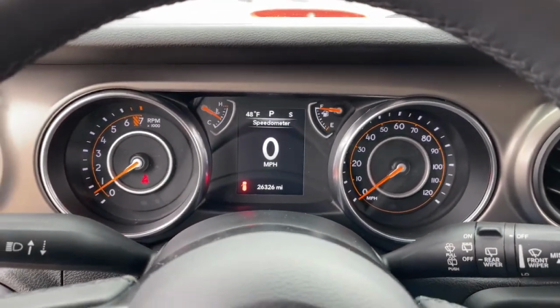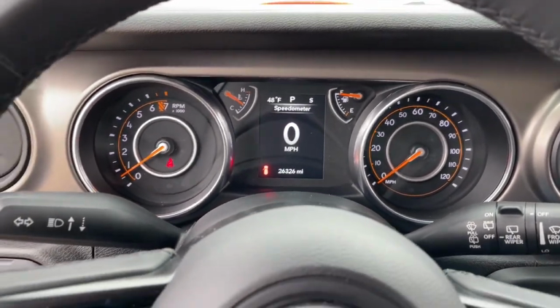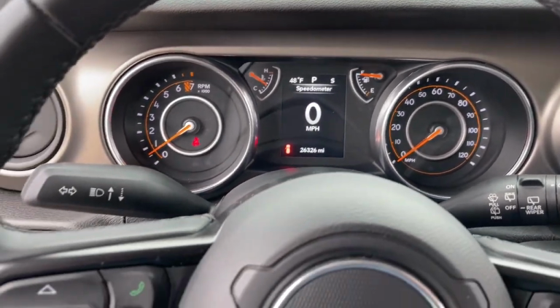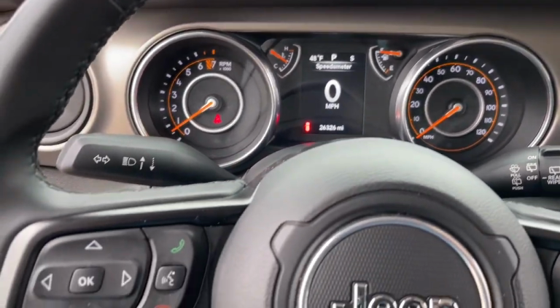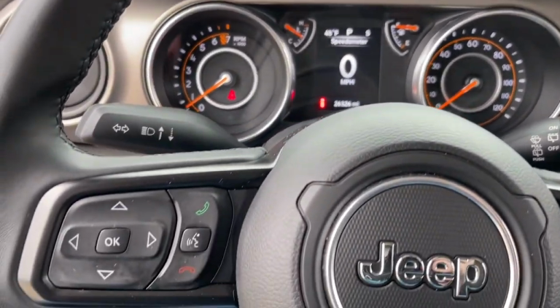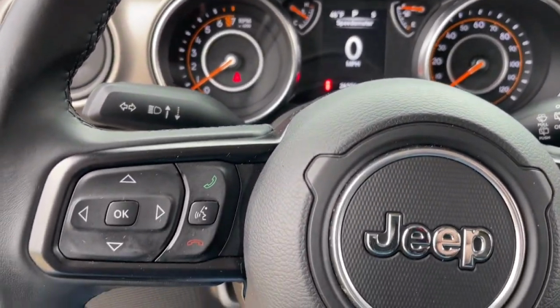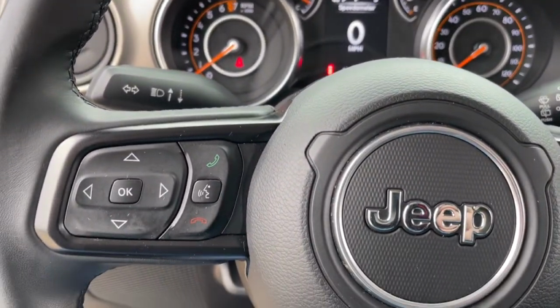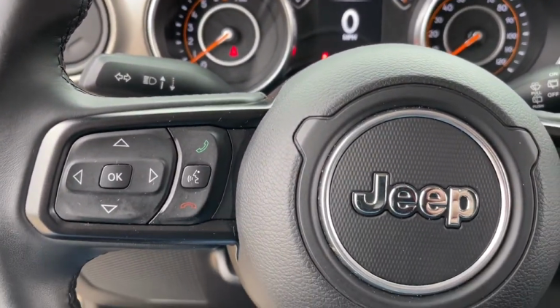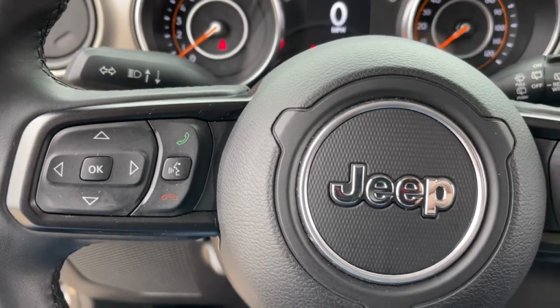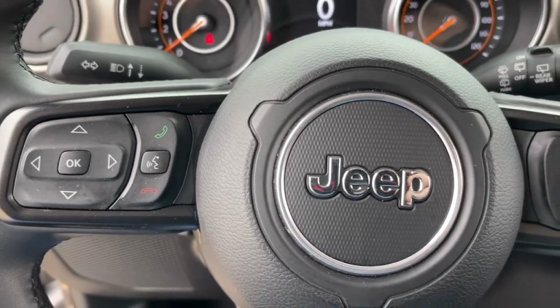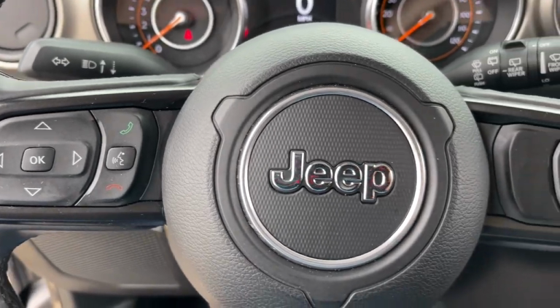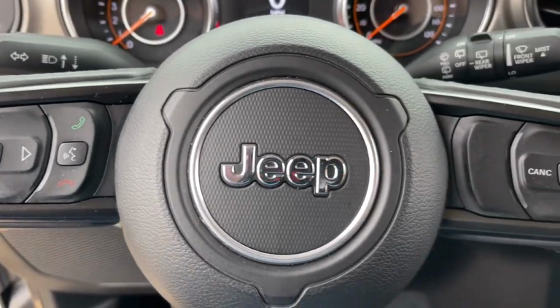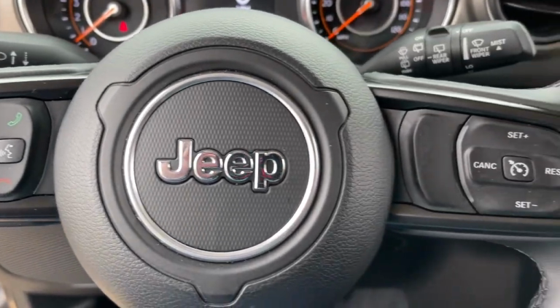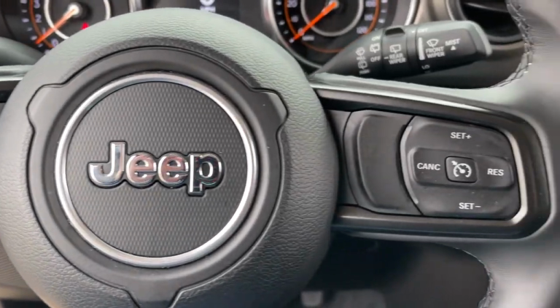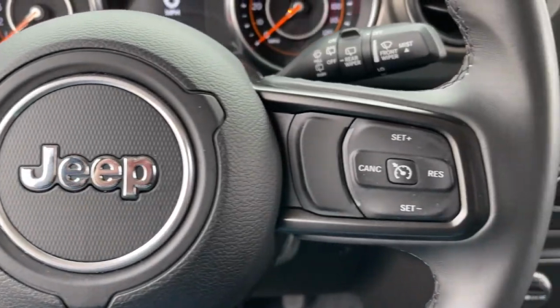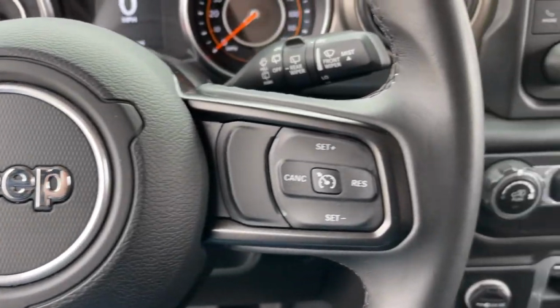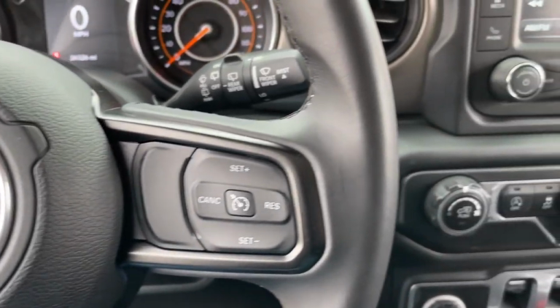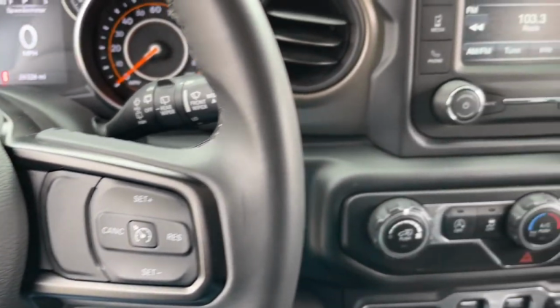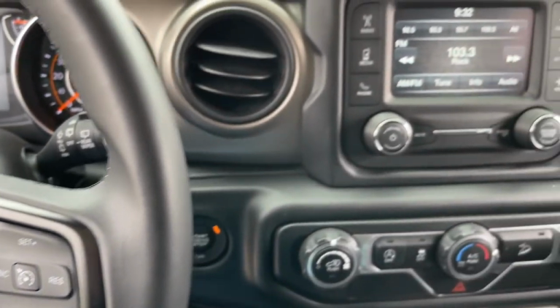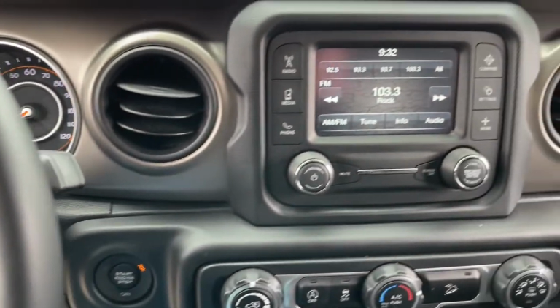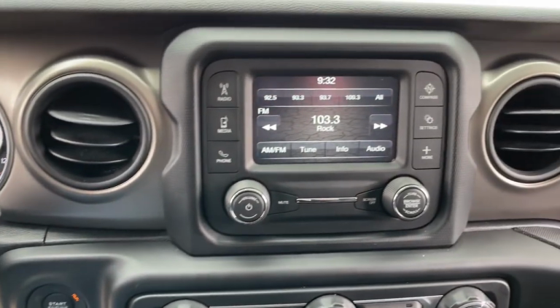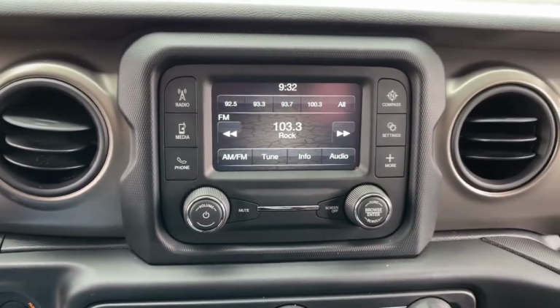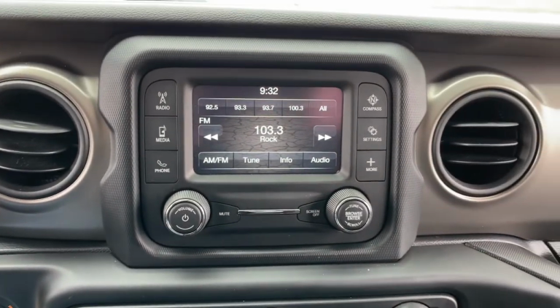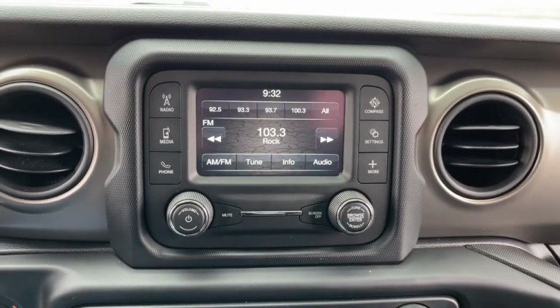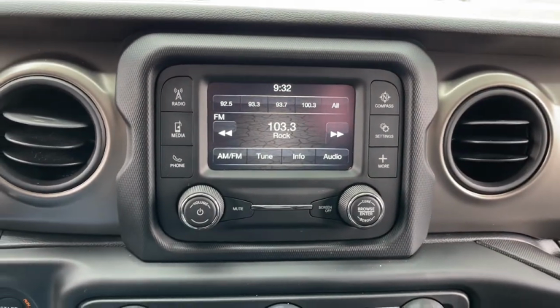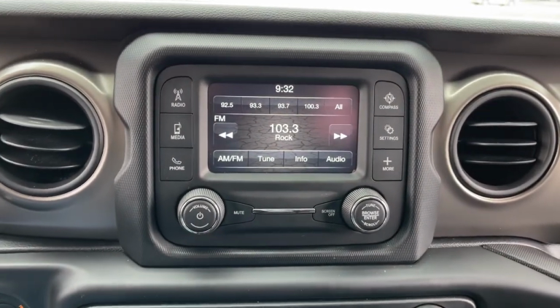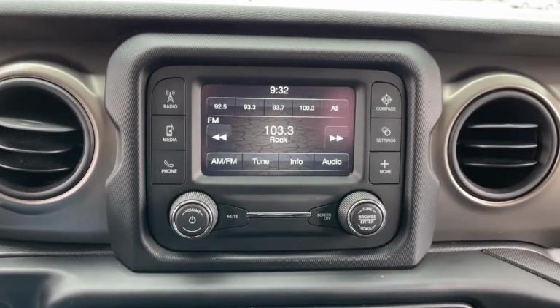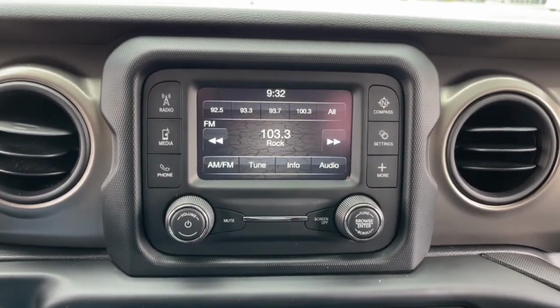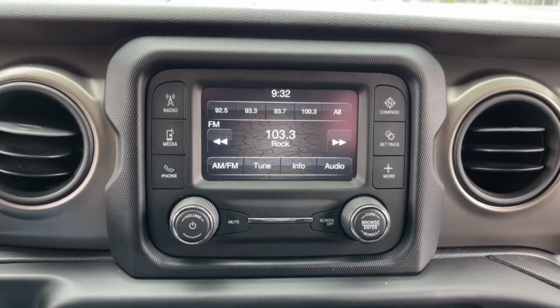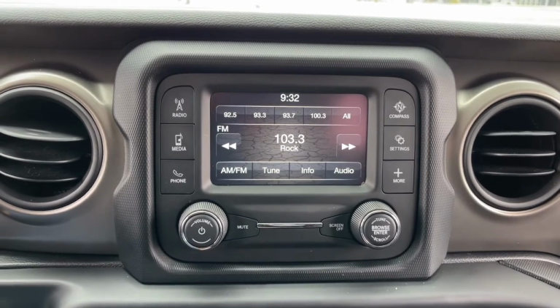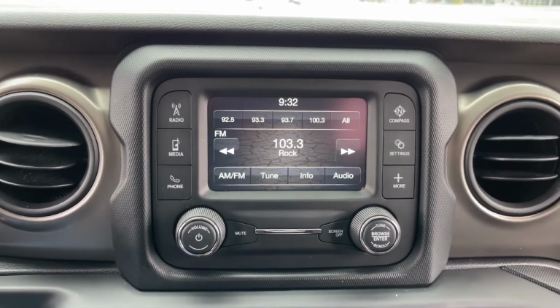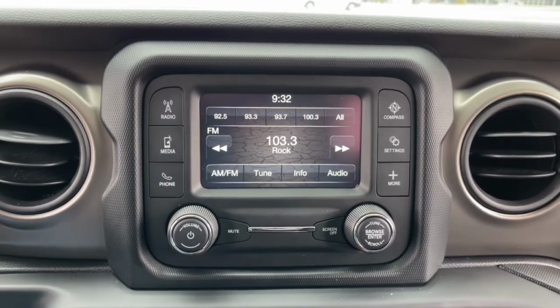The following are some of this vehicle's highlighted options: keyless entry, heated mirrors, 4x4, and a V6 cylinder engine.